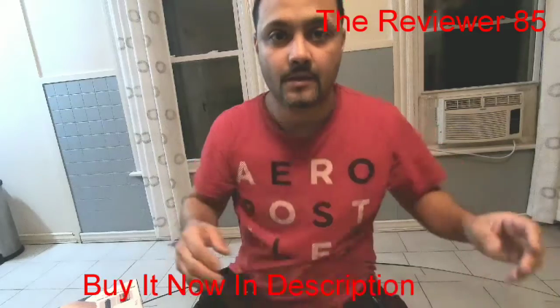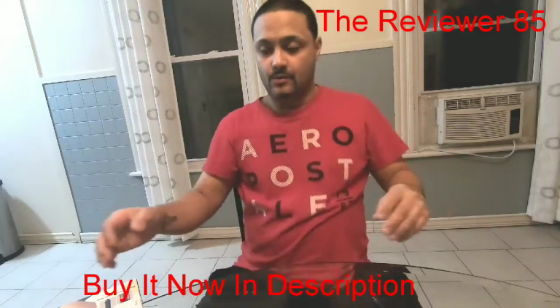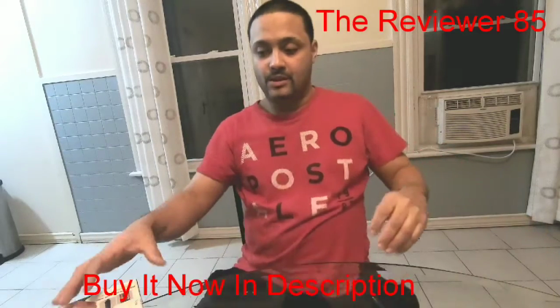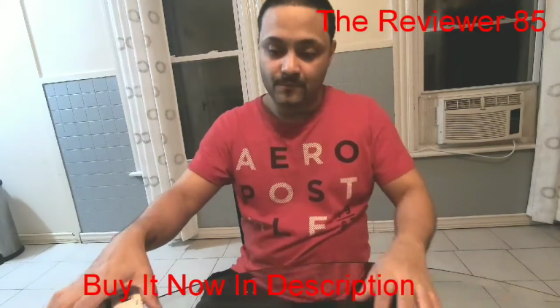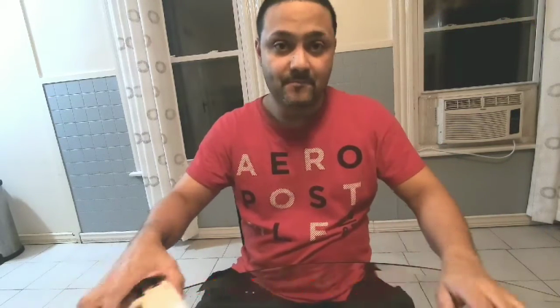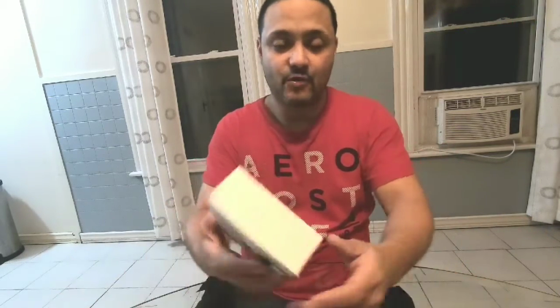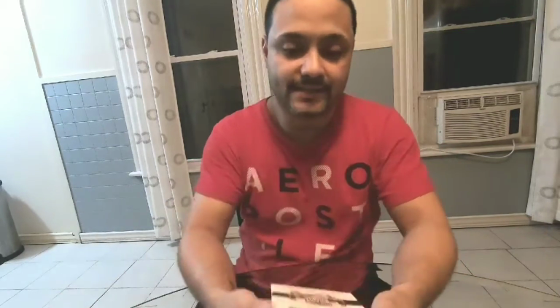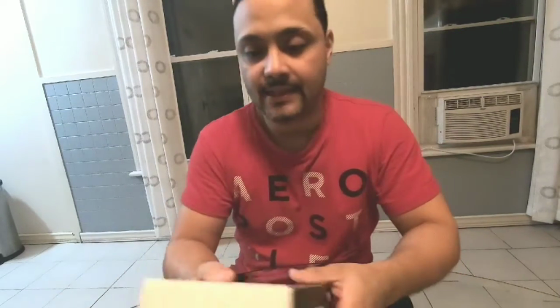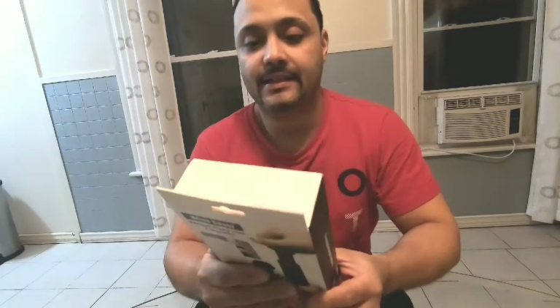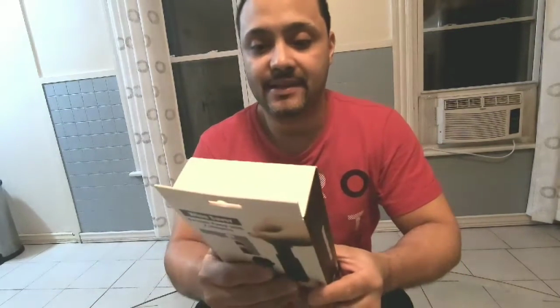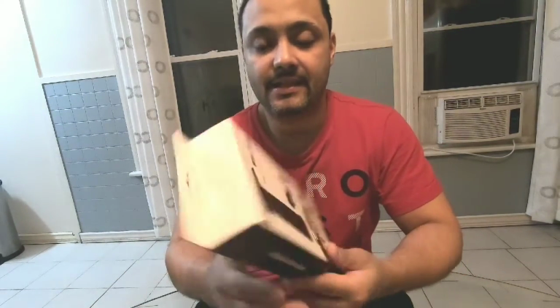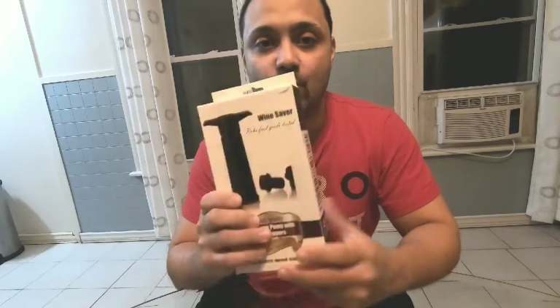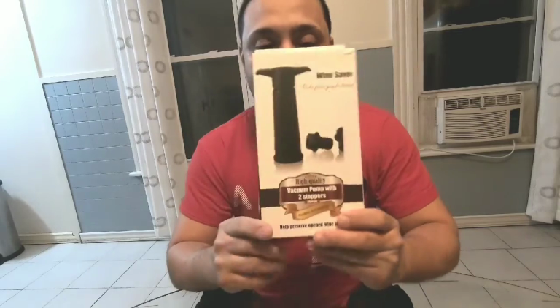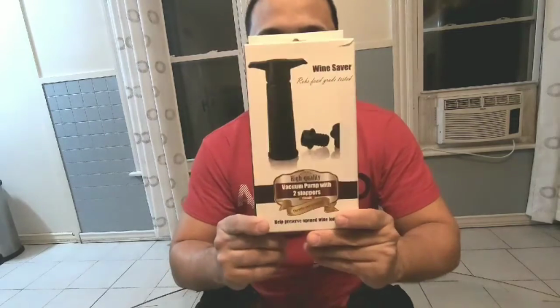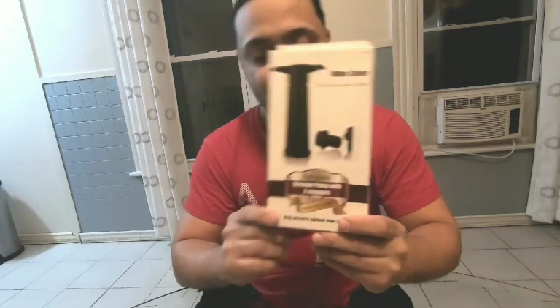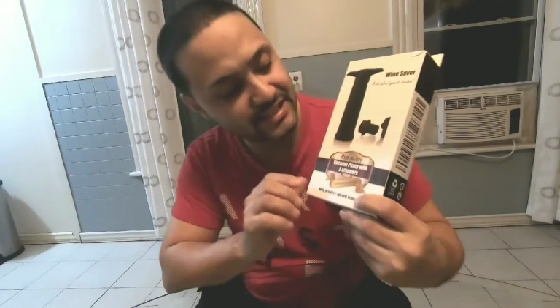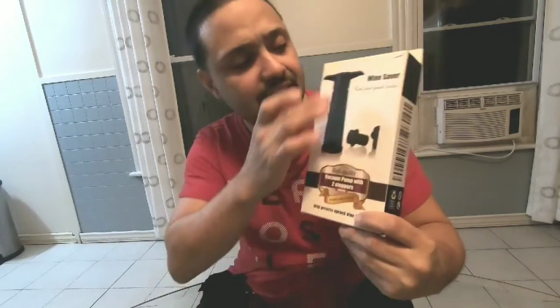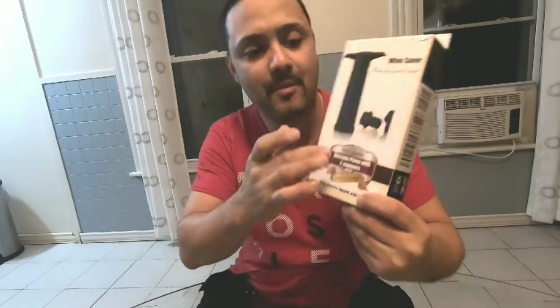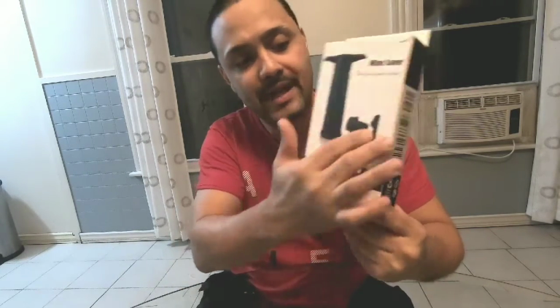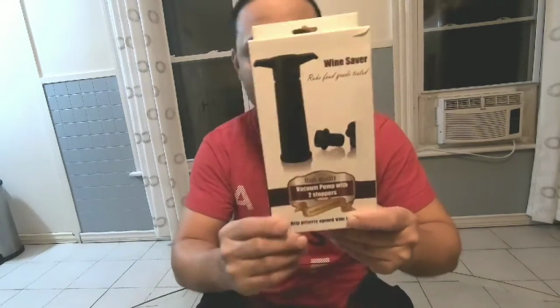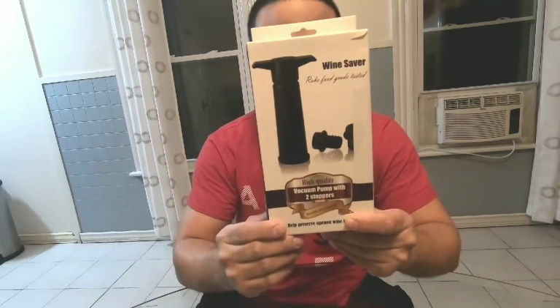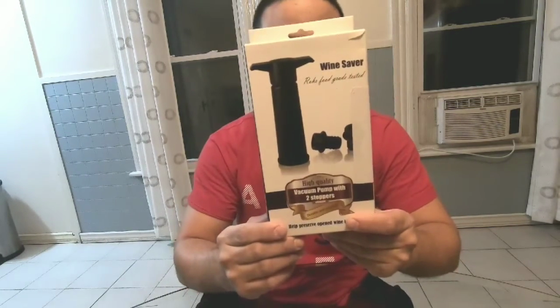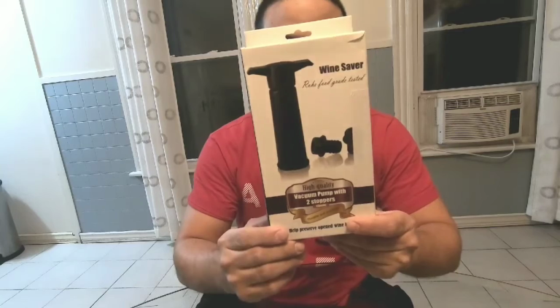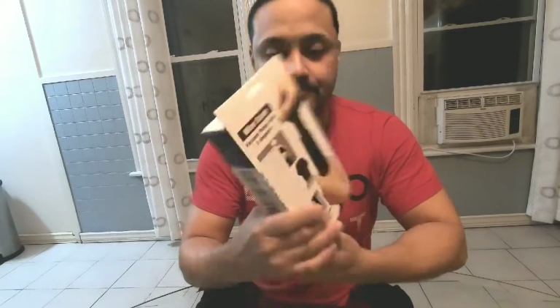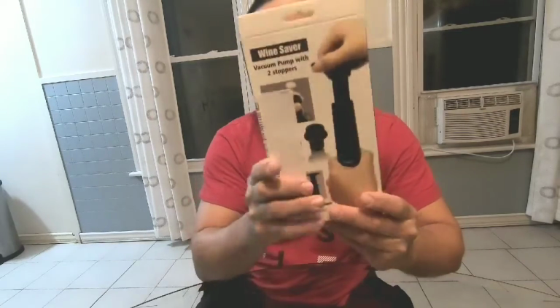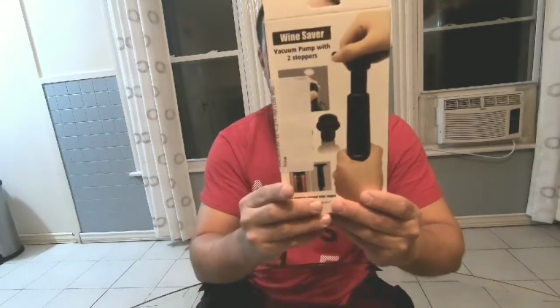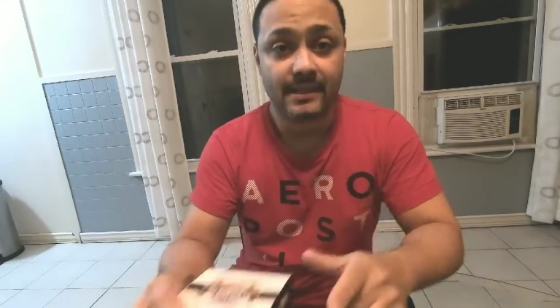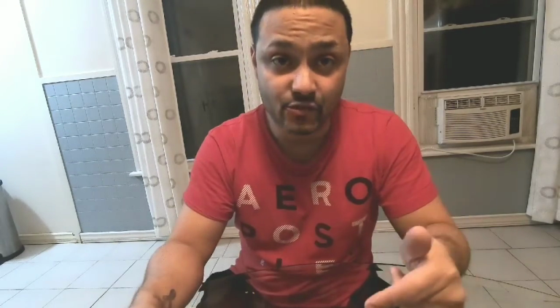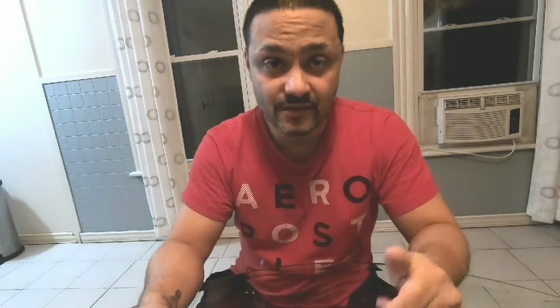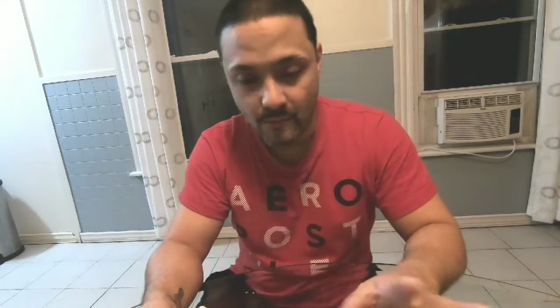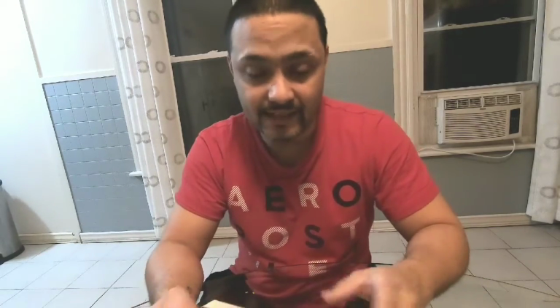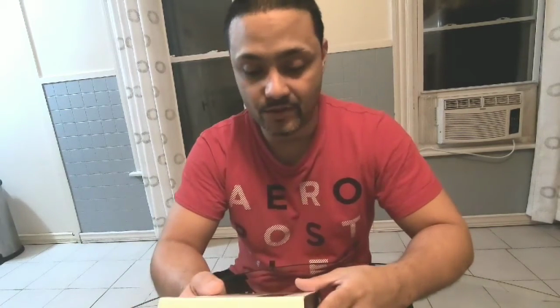What's up YouTube, today I have a new product — it's basically a wine saver. As you can see, it has a pump and two plugs. There will be a link in my description on where to buy it.